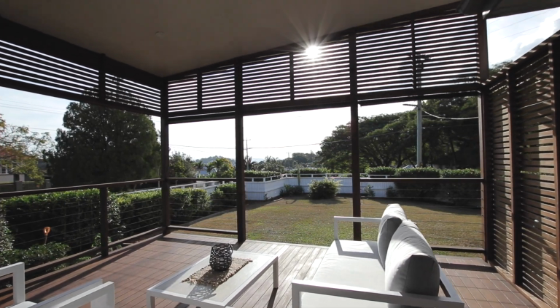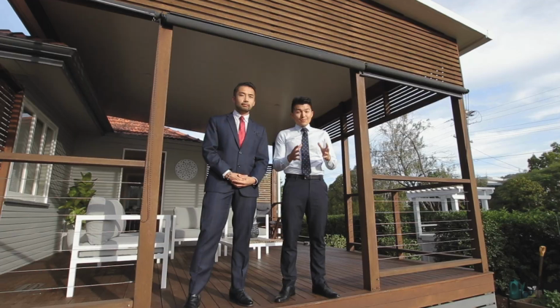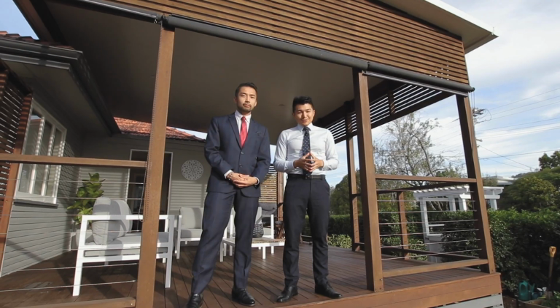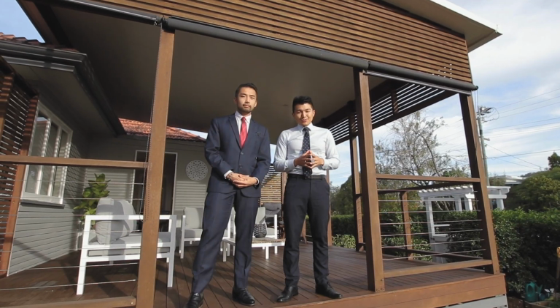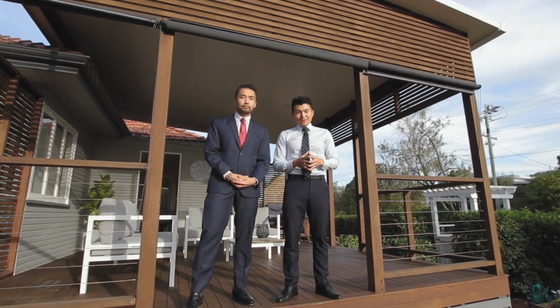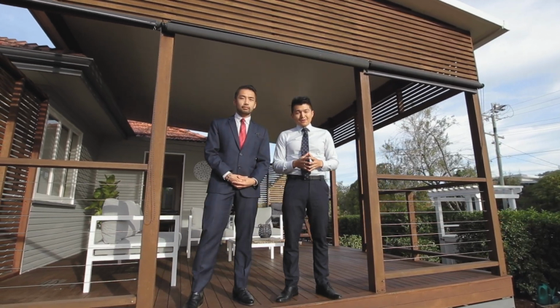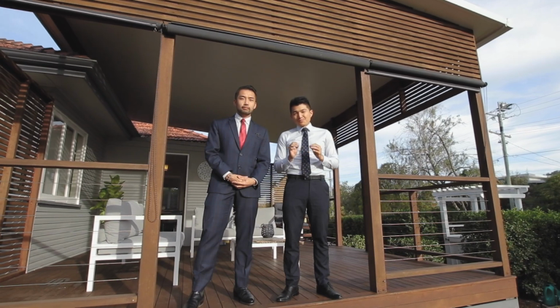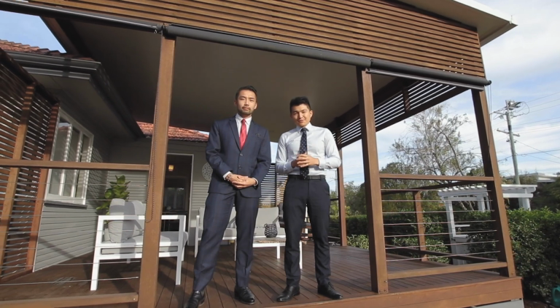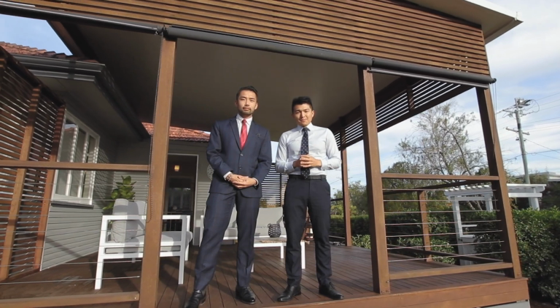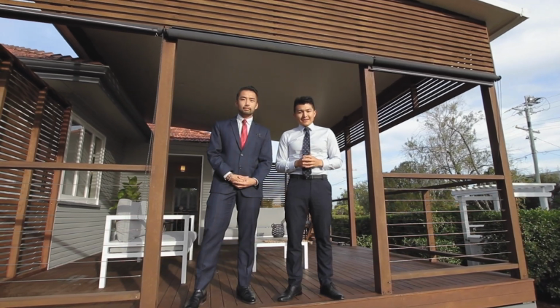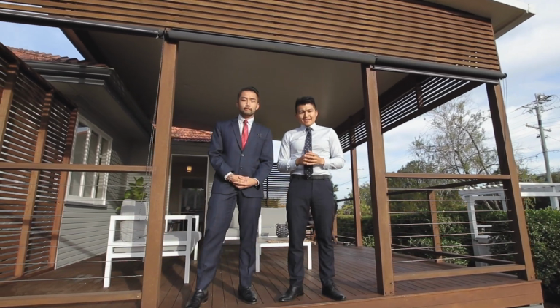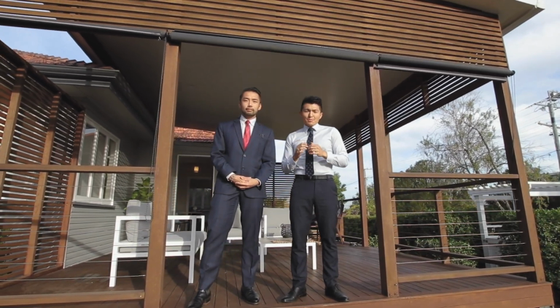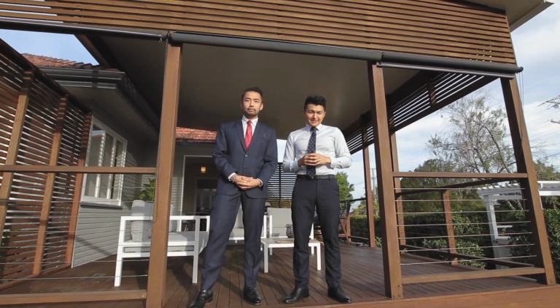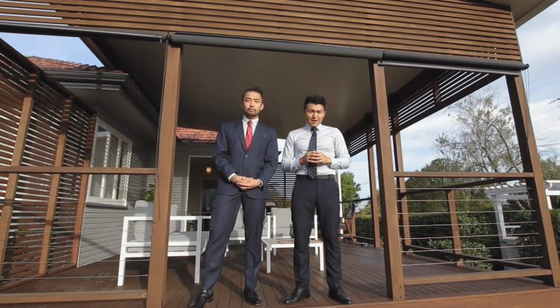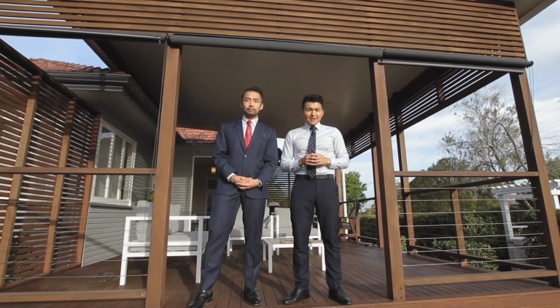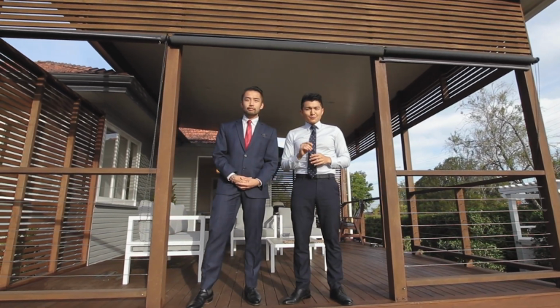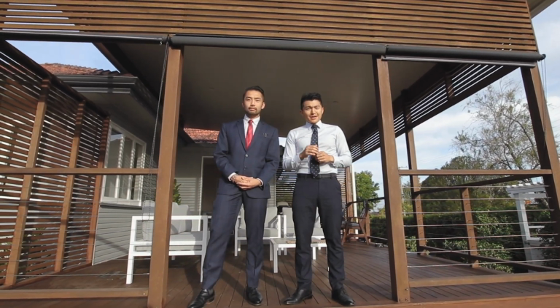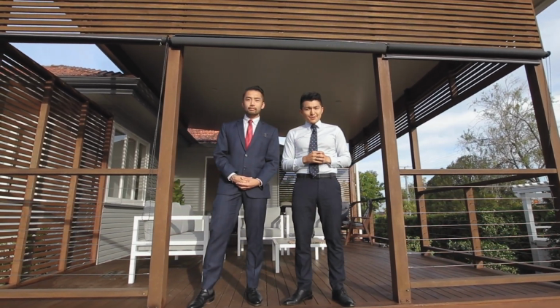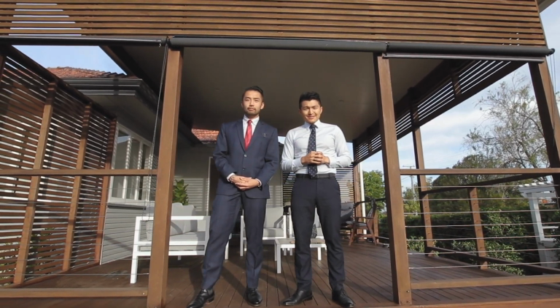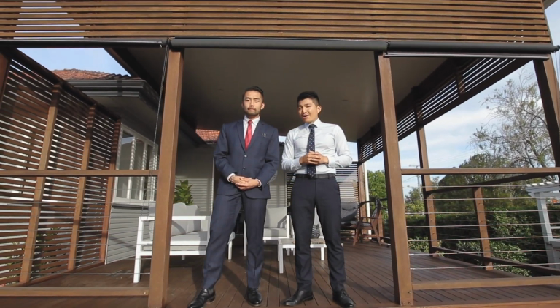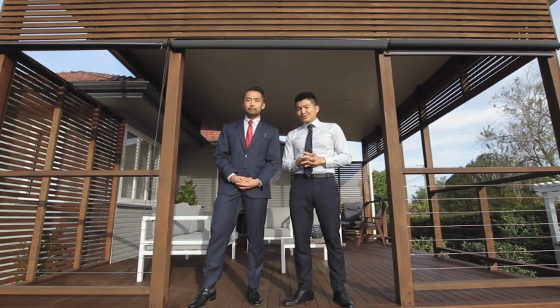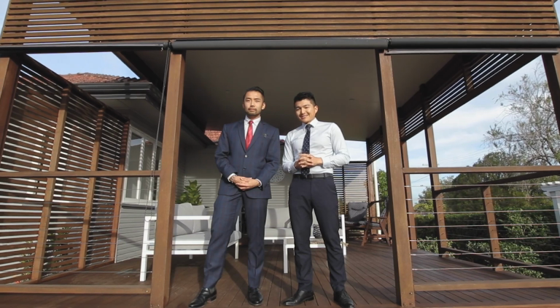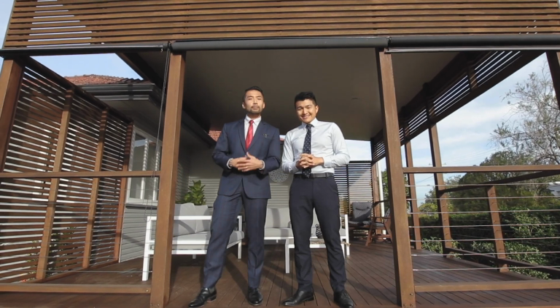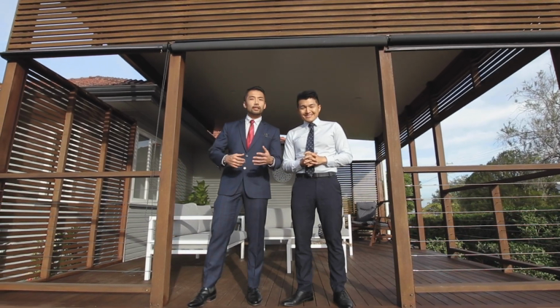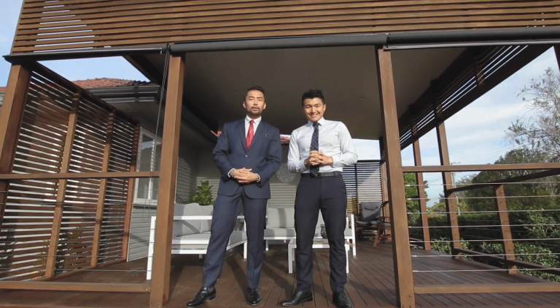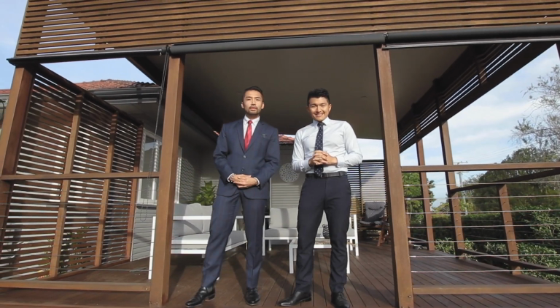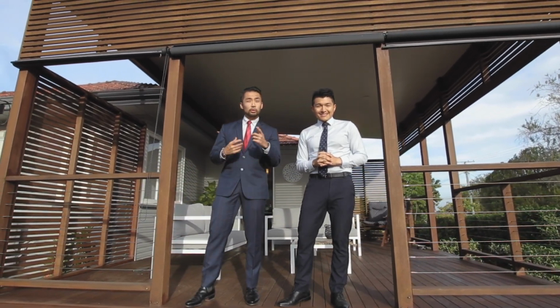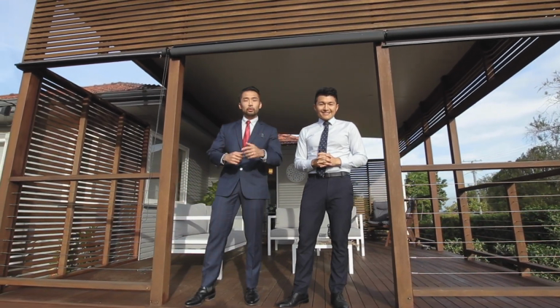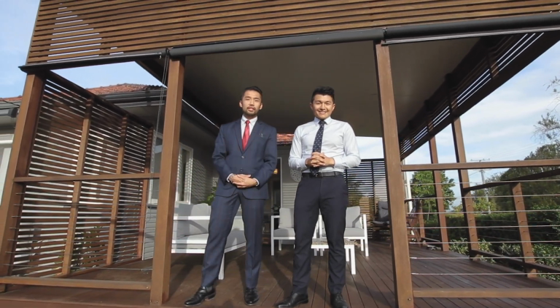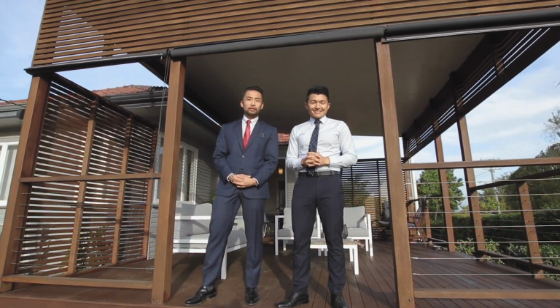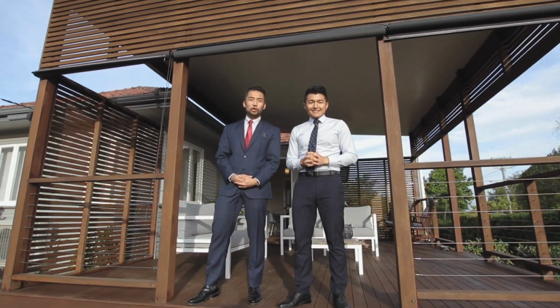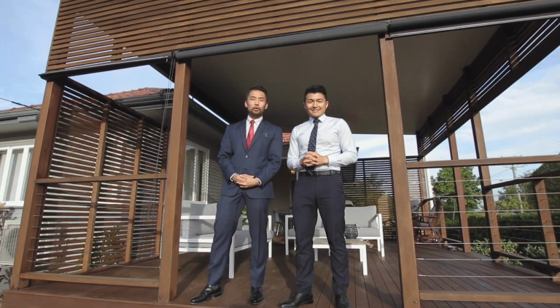I hope you enjoyed that little preview of this beautiful home. A home like this in Mount Gropau East will not last long. I'm George Yang, I'm Stan Ogawa, and we look forward to seeing you at the next open home.